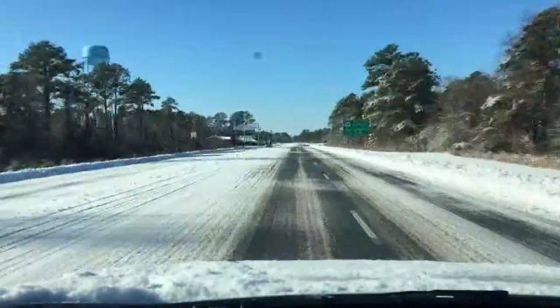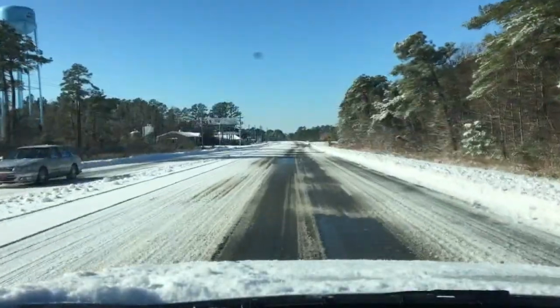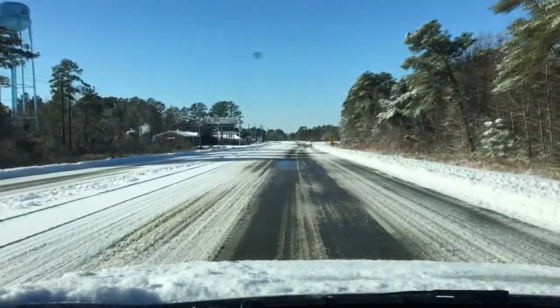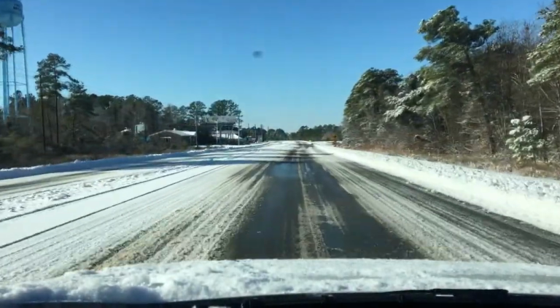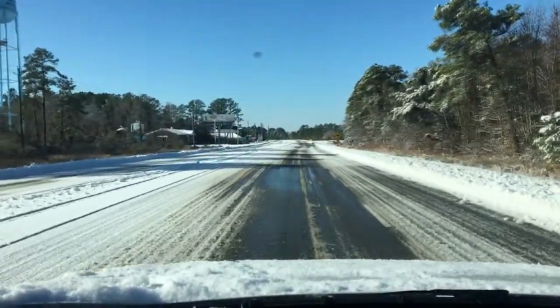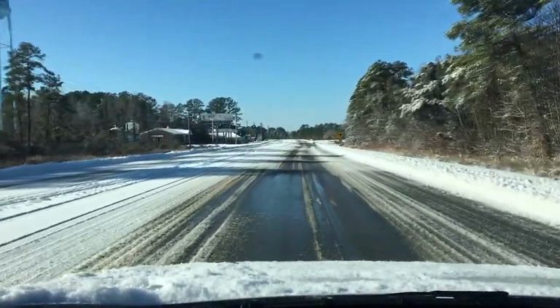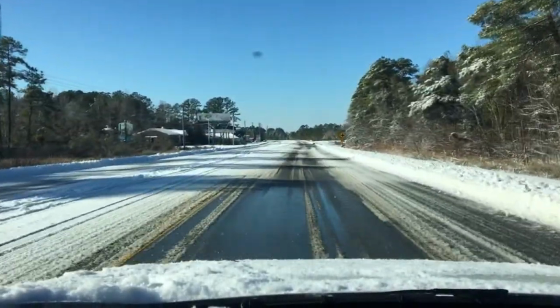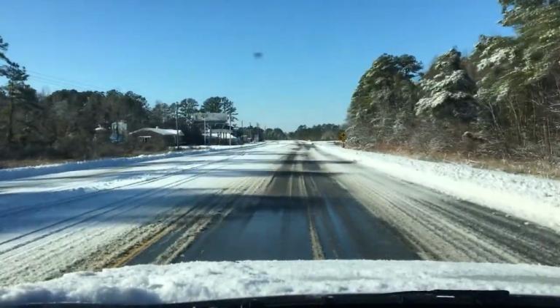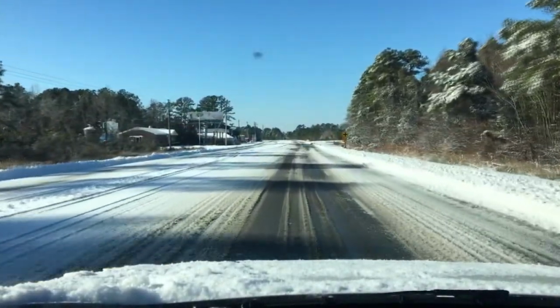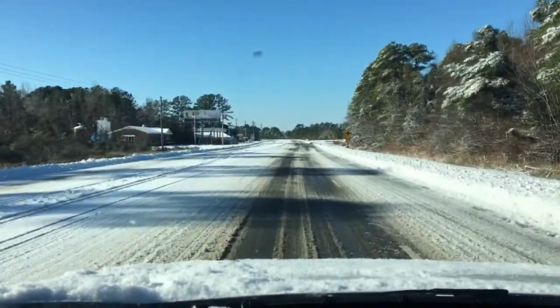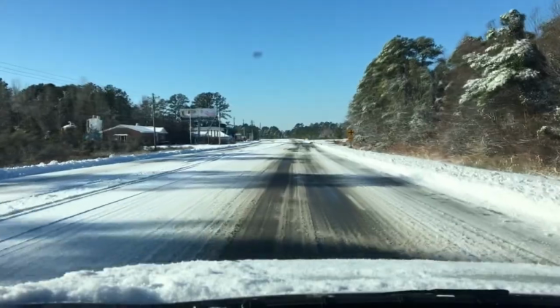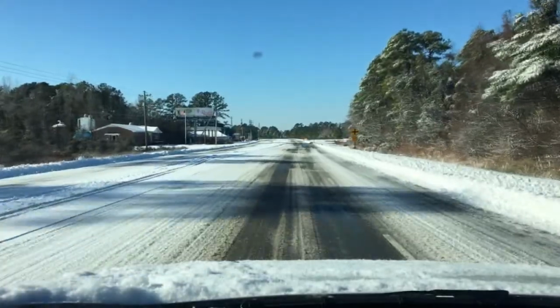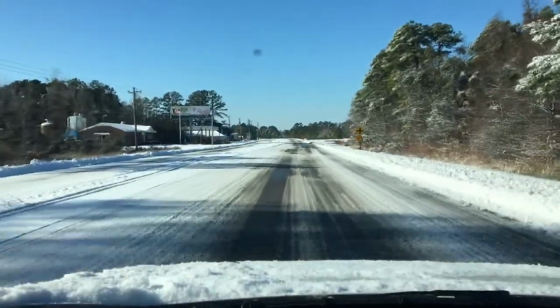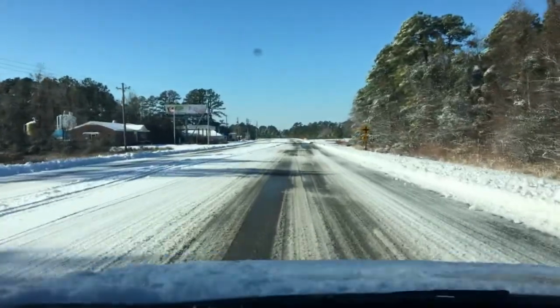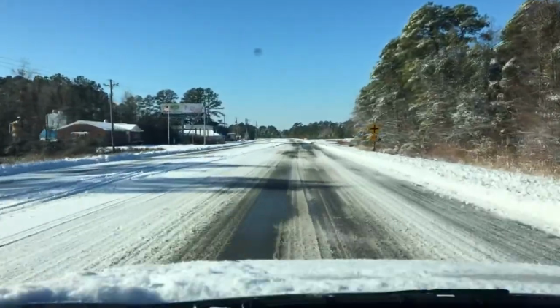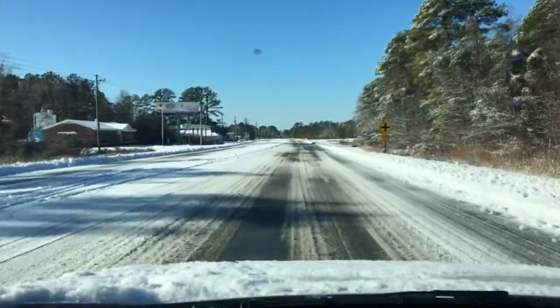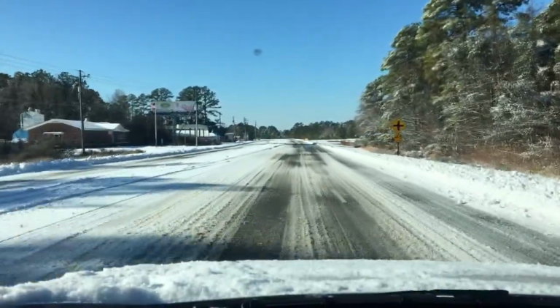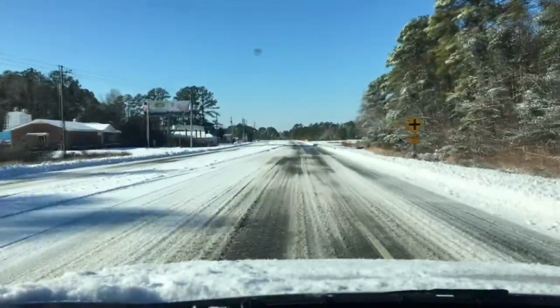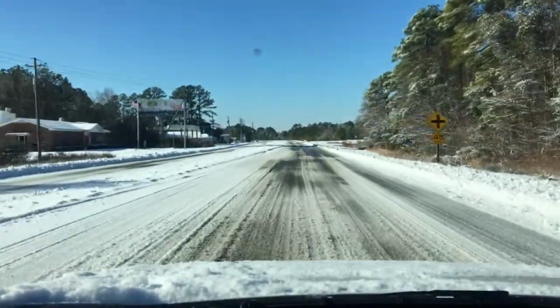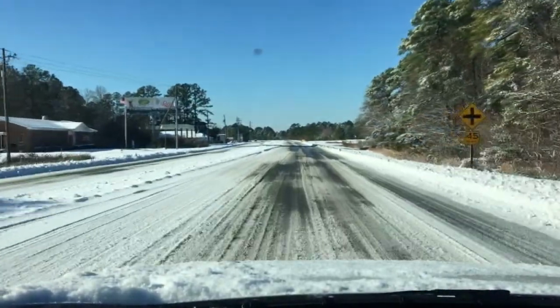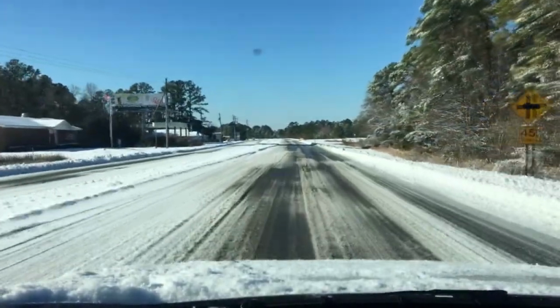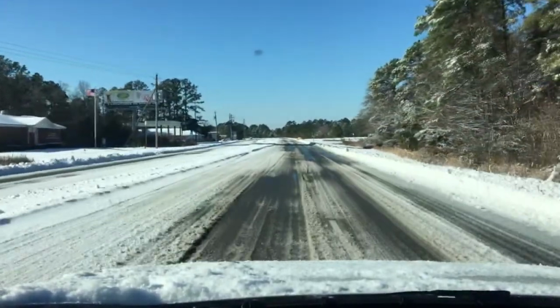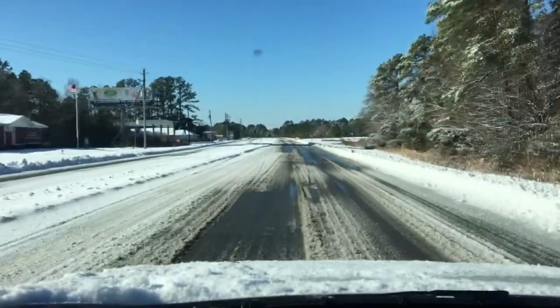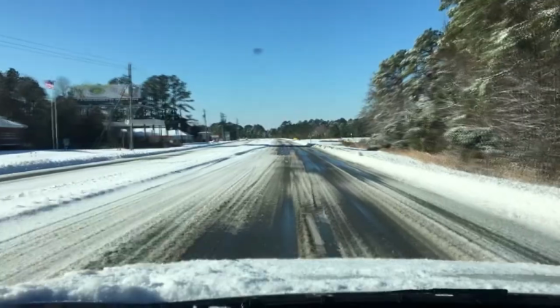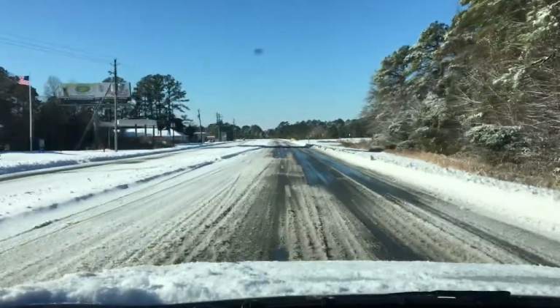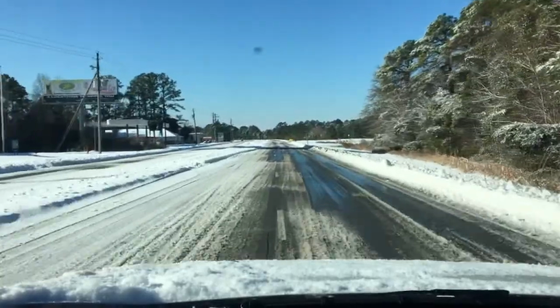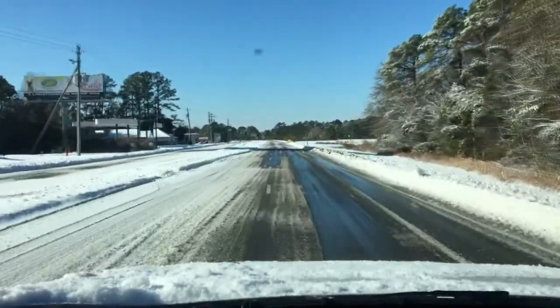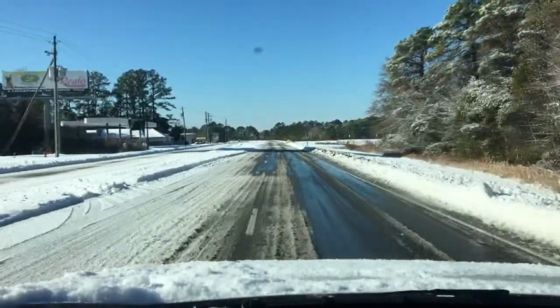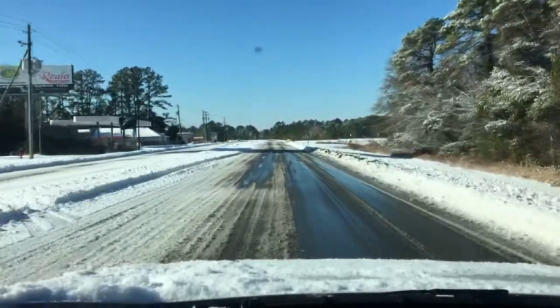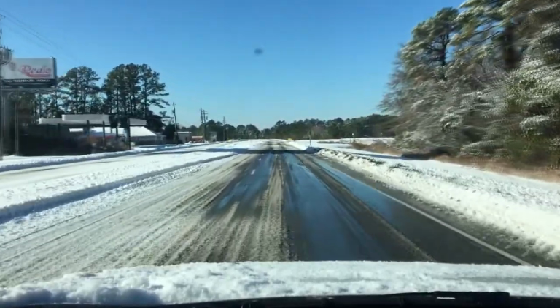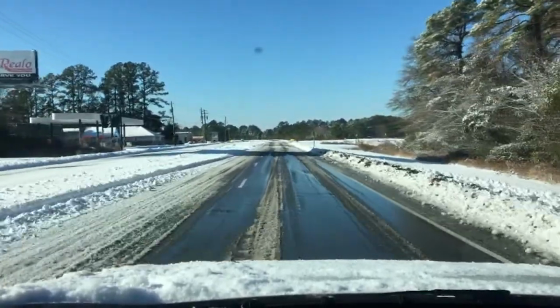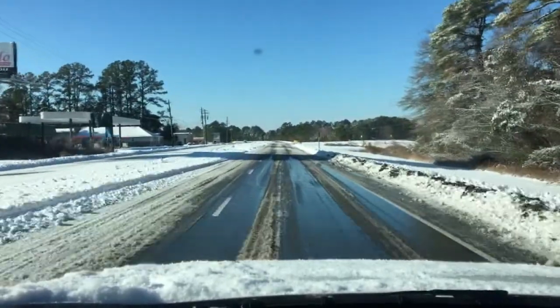We're on Highway 55 now. The road looks a lot better than Broad Creek, but looks can be deceiving. Even though we can see pavement, that doesn't mean there's not ice underneath.